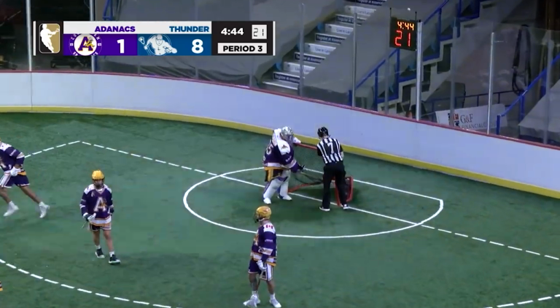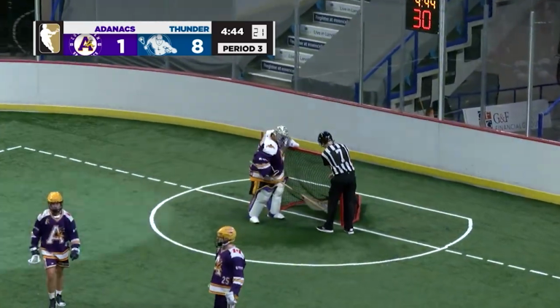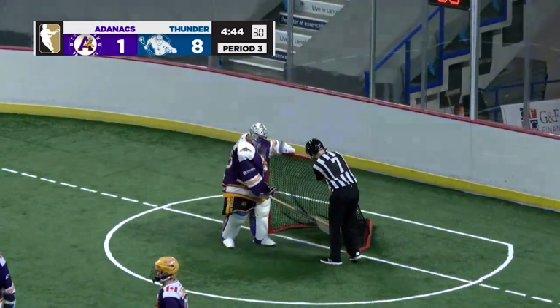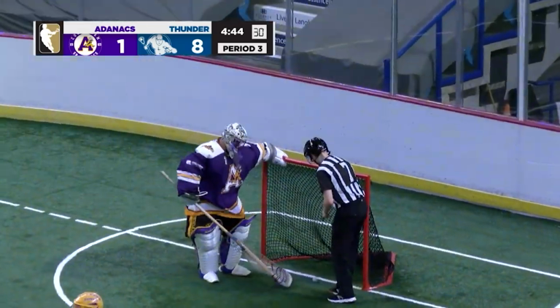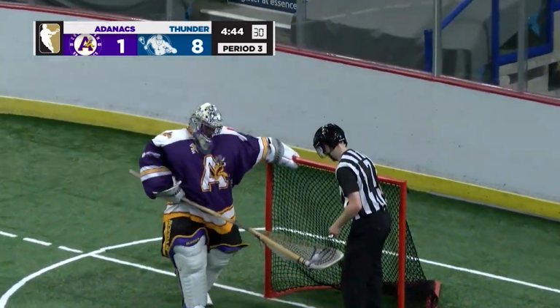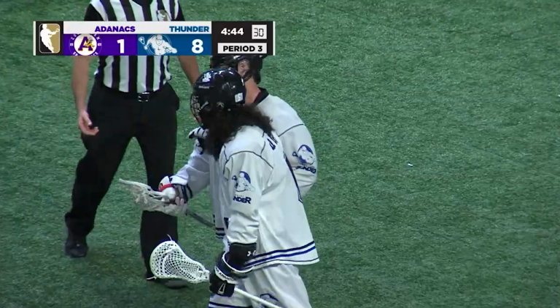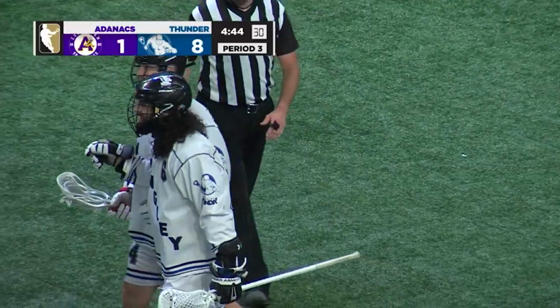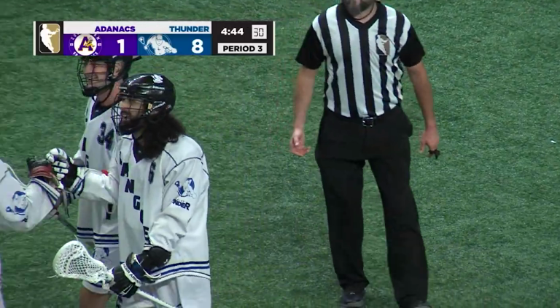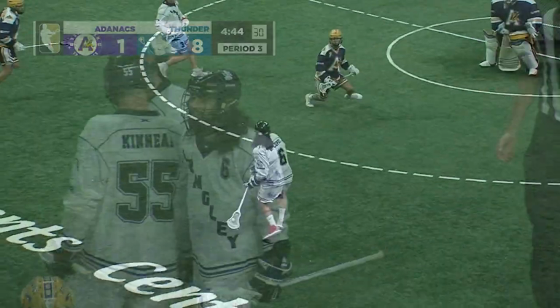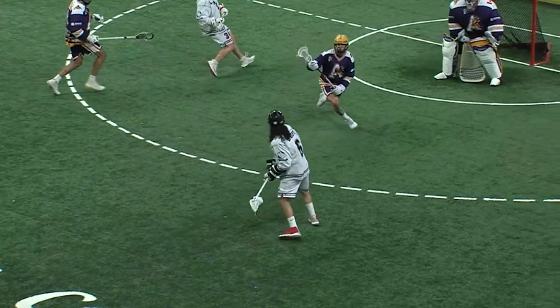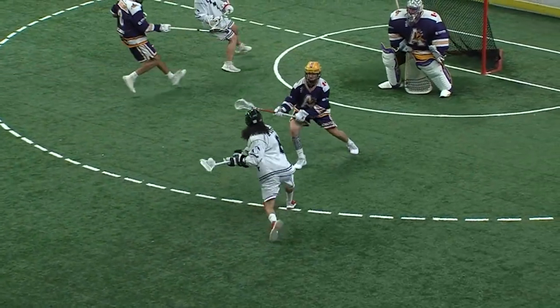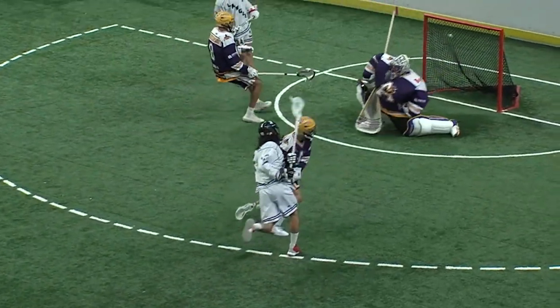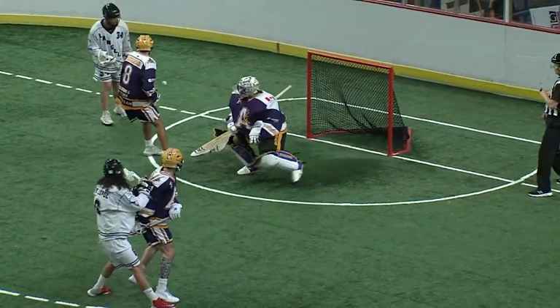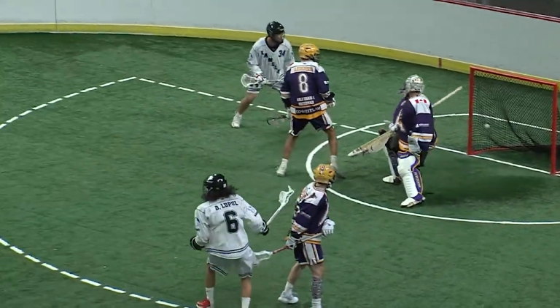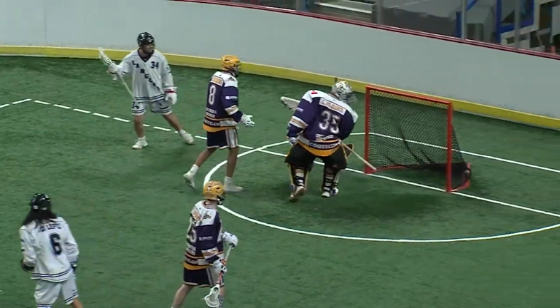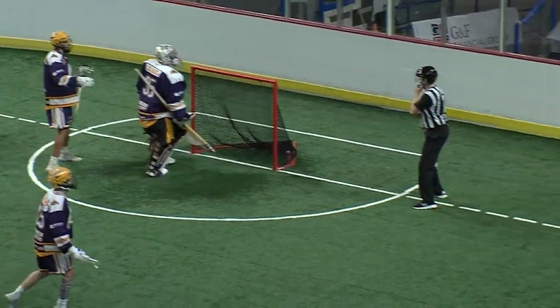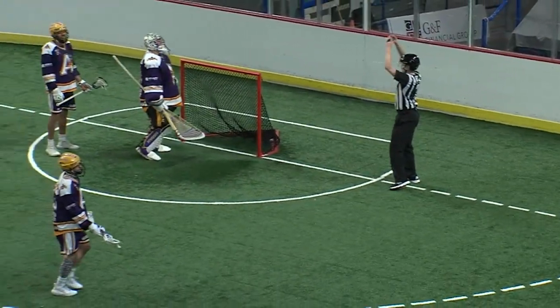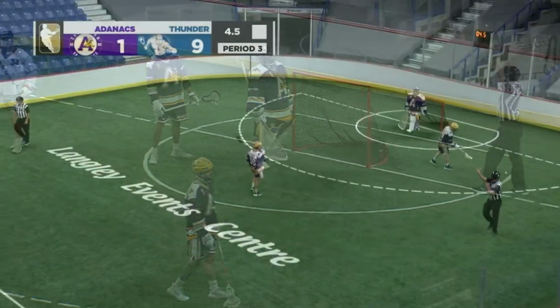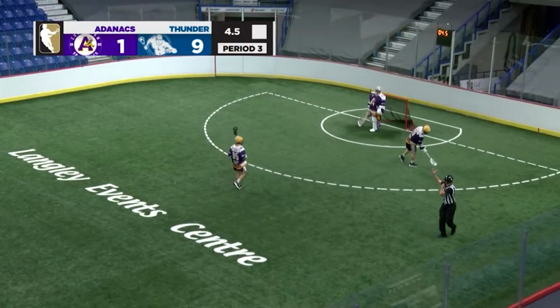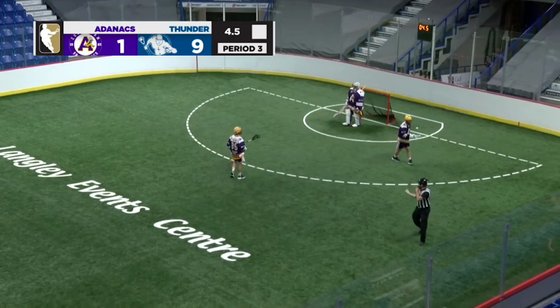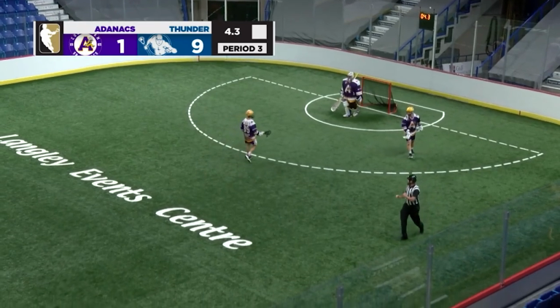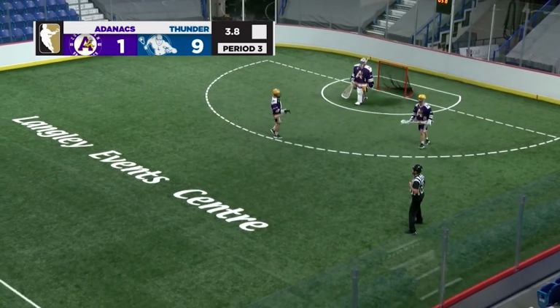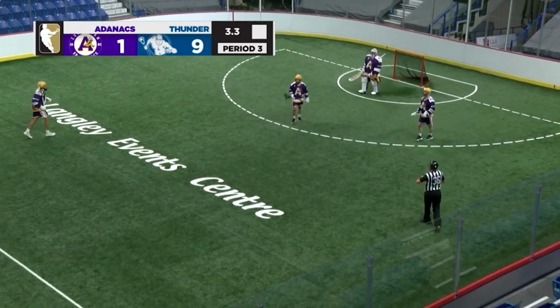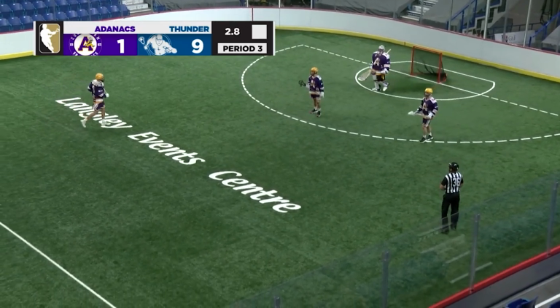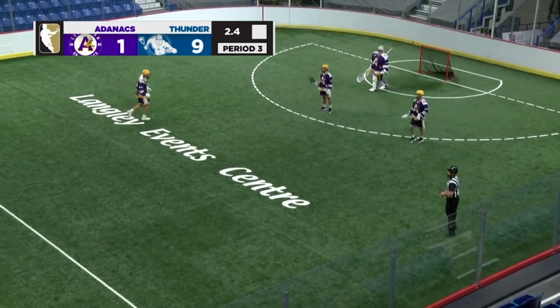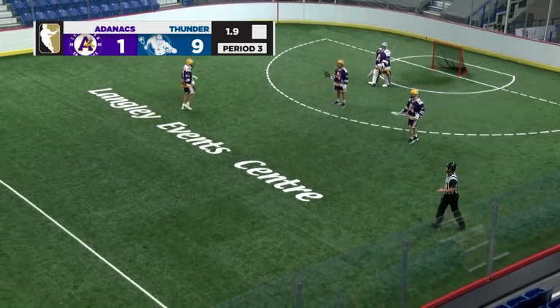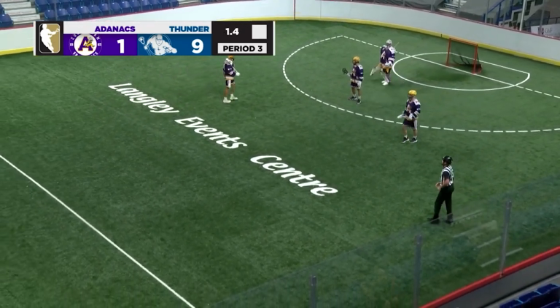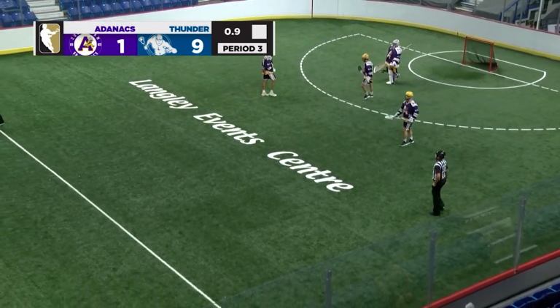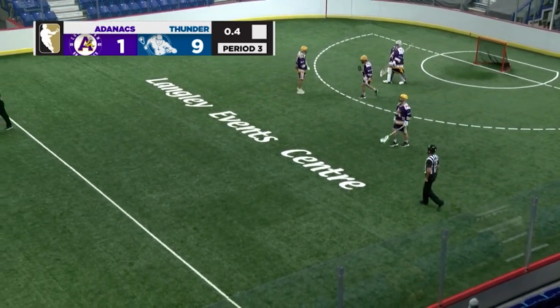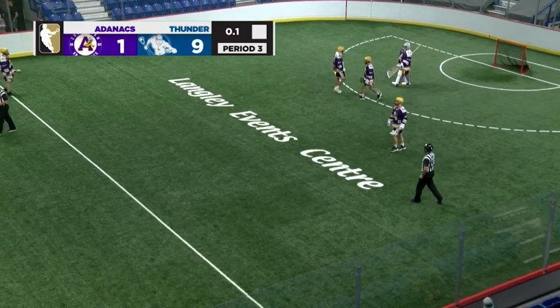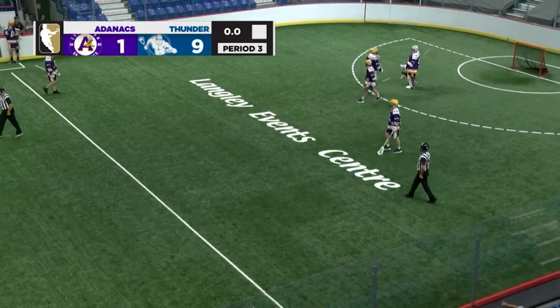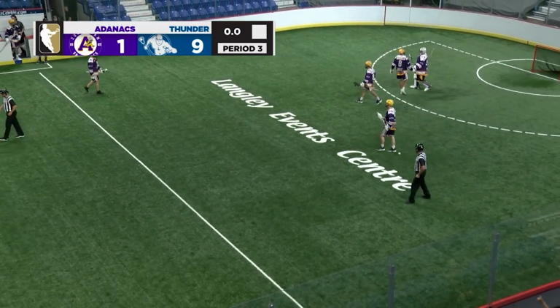Oh man. Did that go off of Roberts? Off of Adnack? That's the second funky goal here for Langley tonight. But it won't matter, because Langley — all they wanted was the win. And they'll get it here tonight in convincing fashion over the Coquitlam Adnacks this evening.